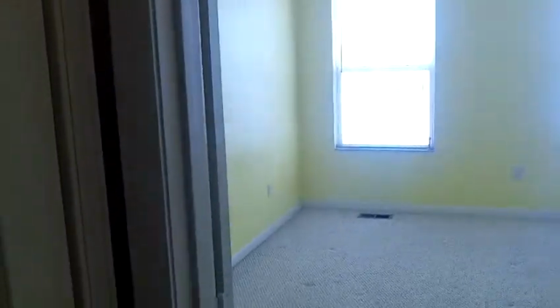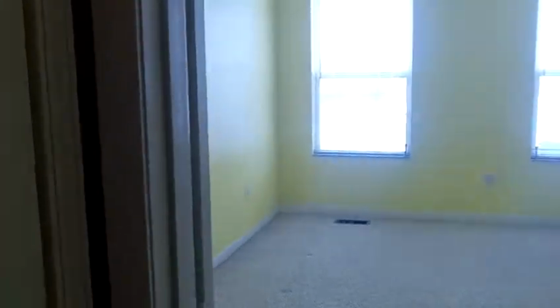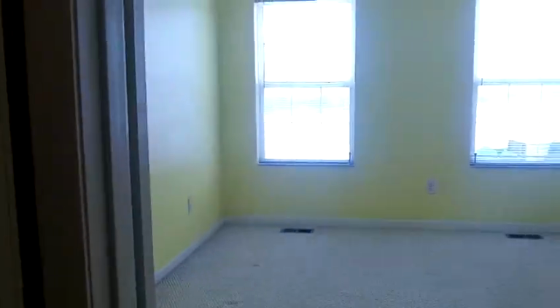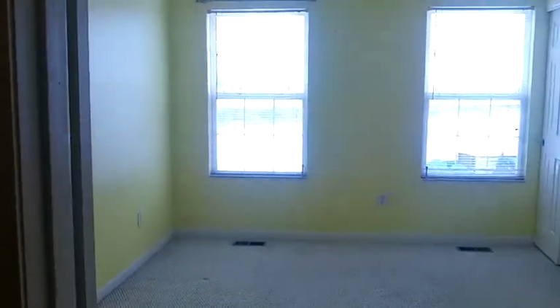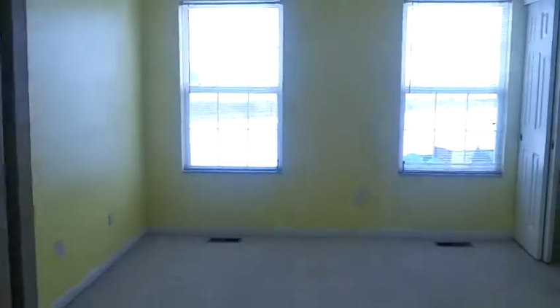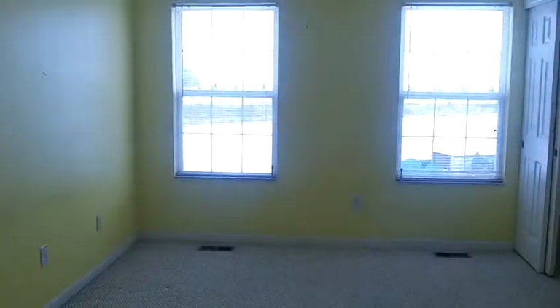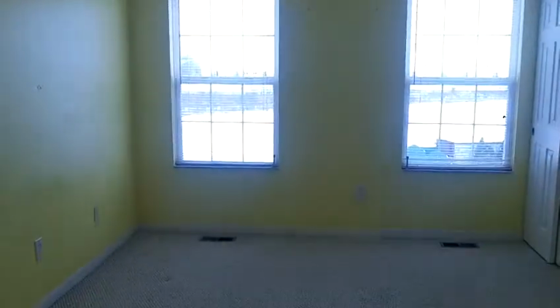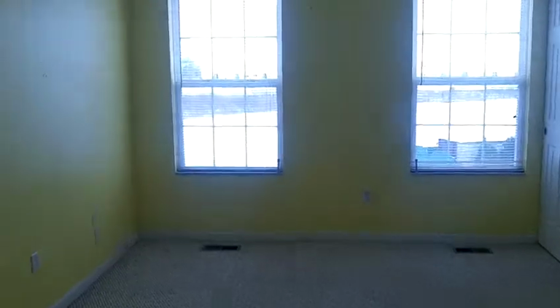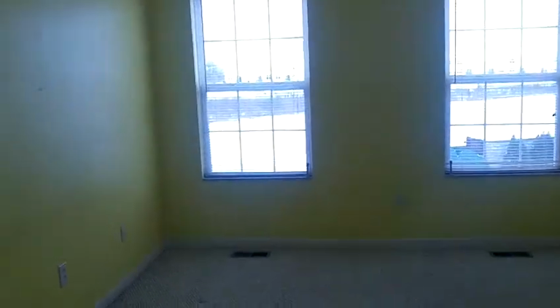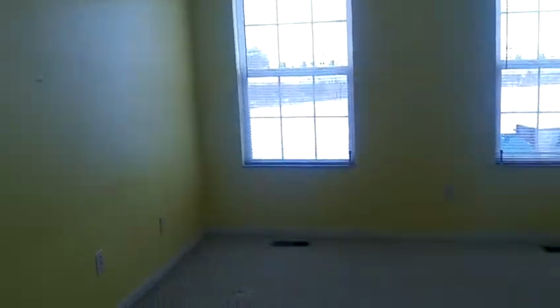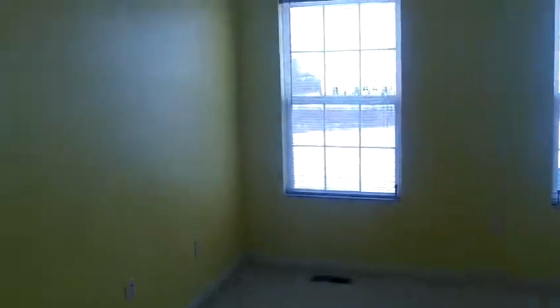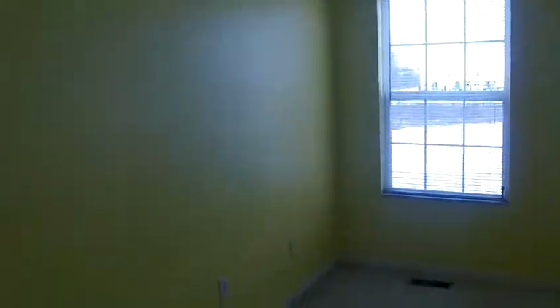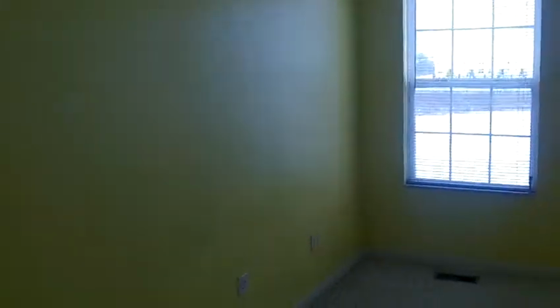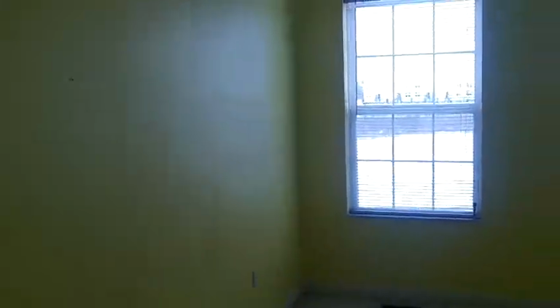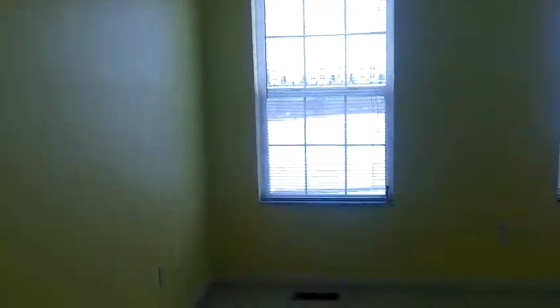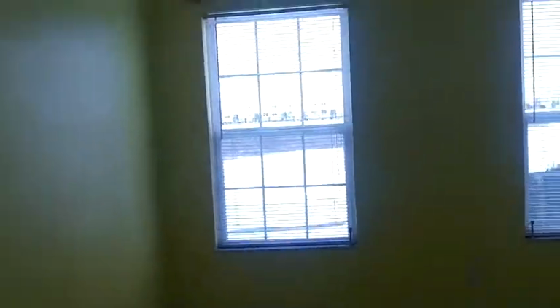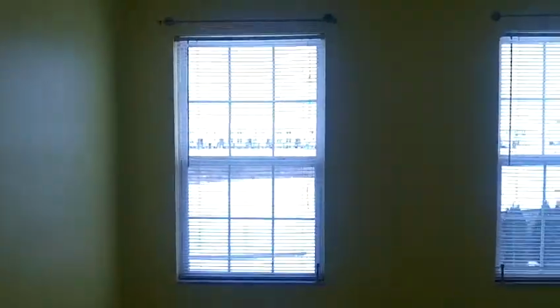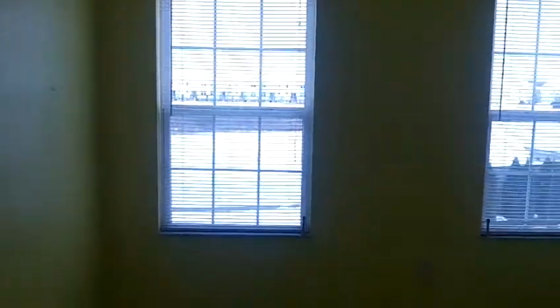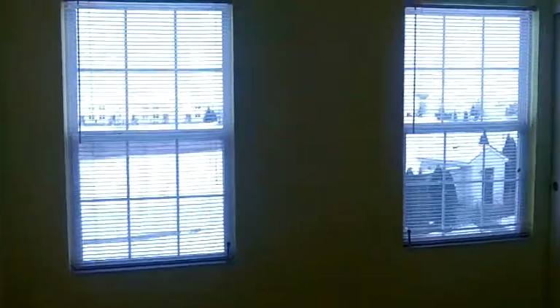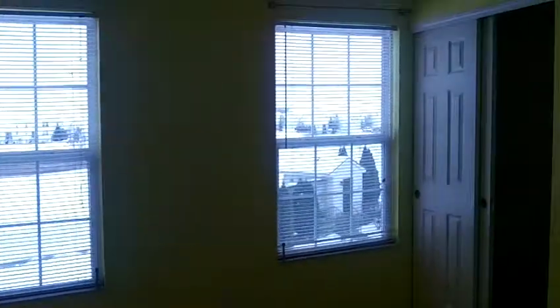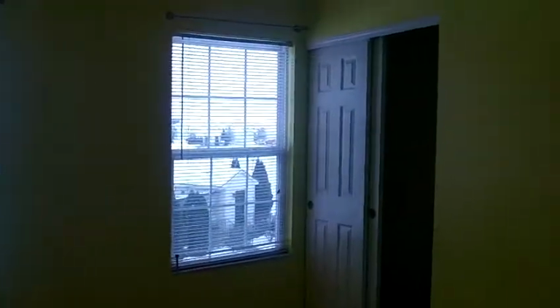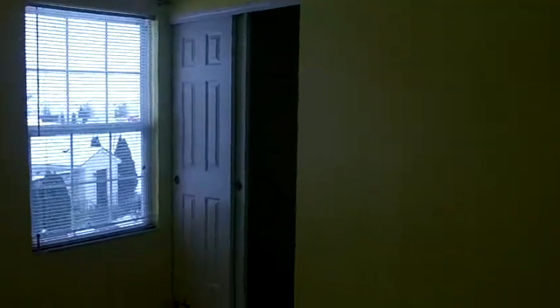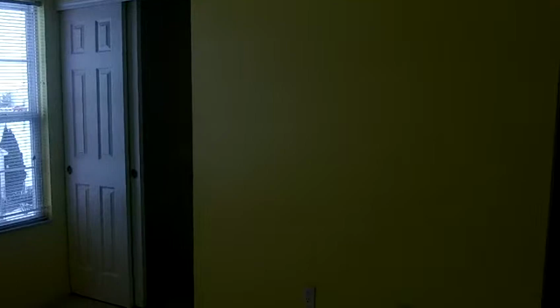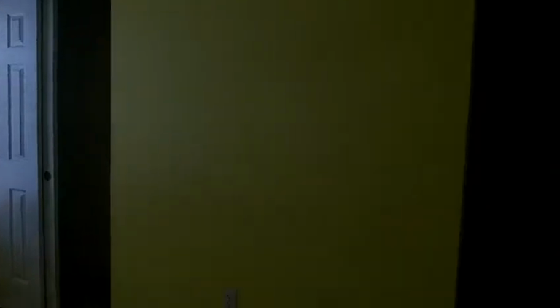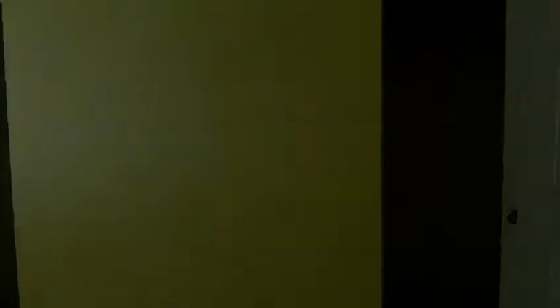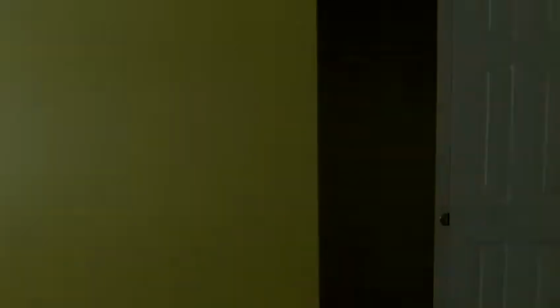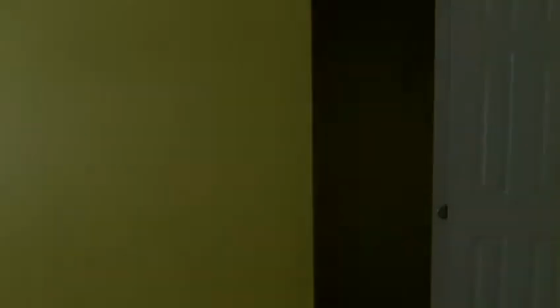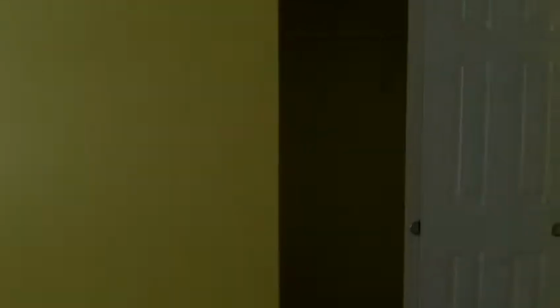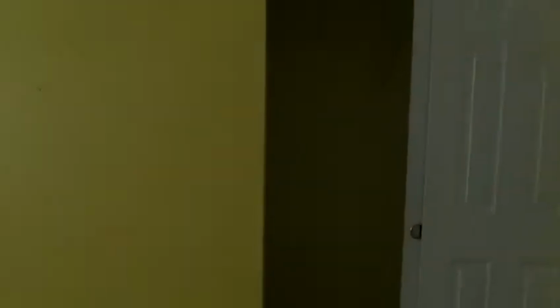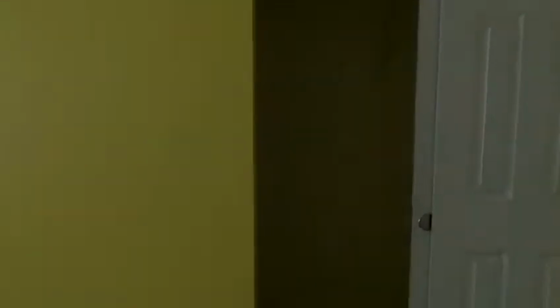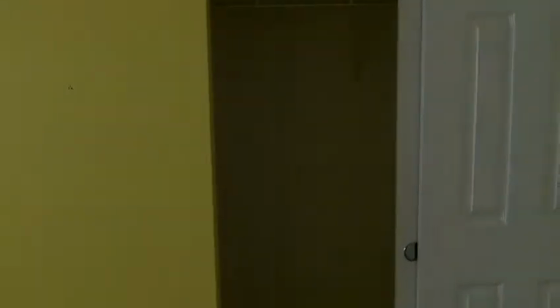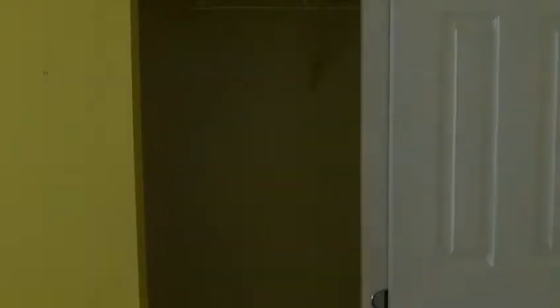Heading into the sunny, bright master bedroom — there are two very large windows that give you a lot of natural light, and two closets.